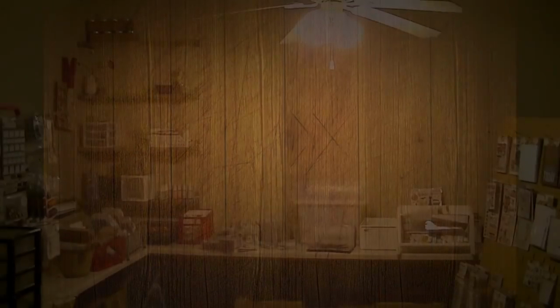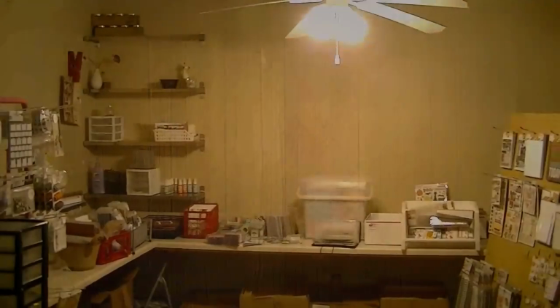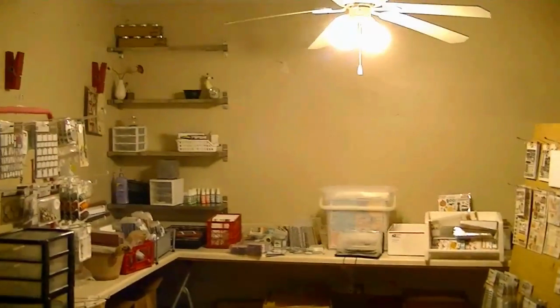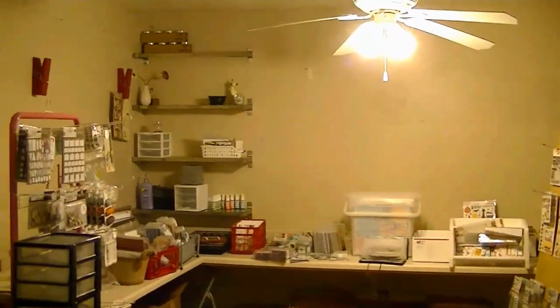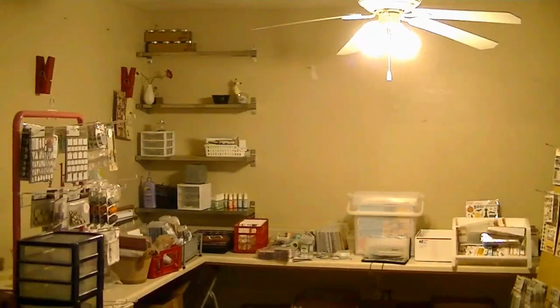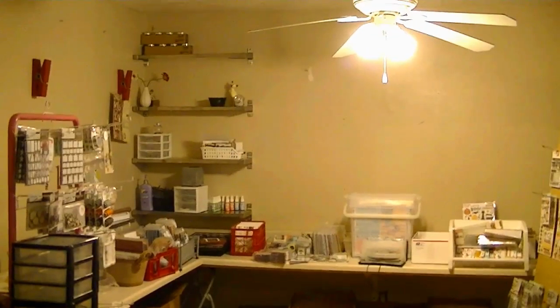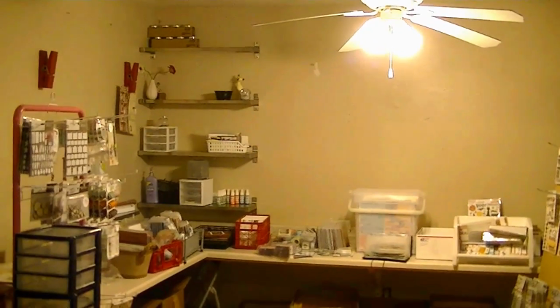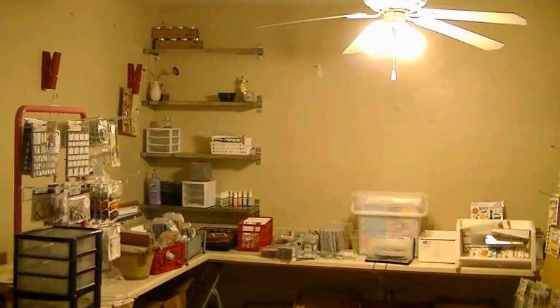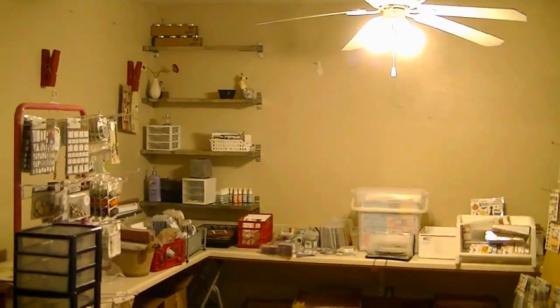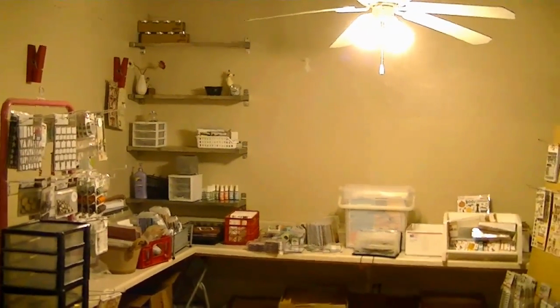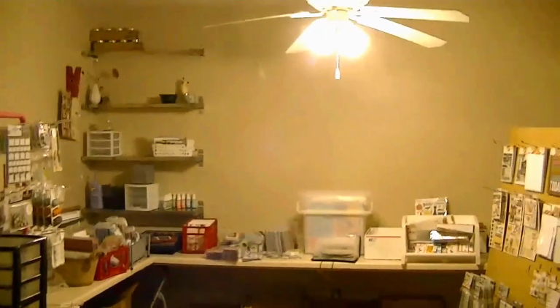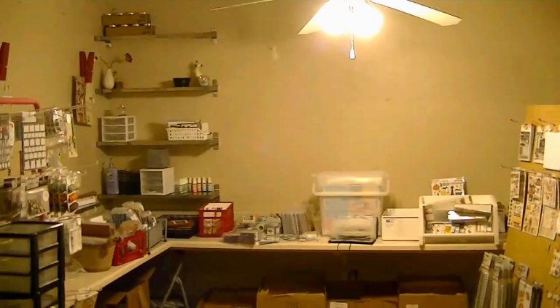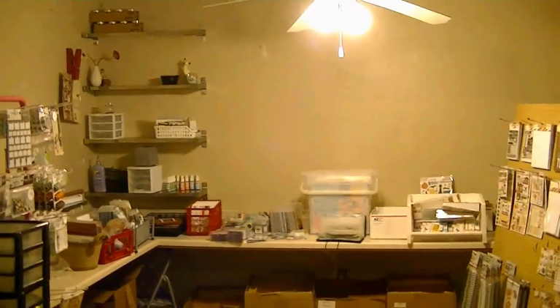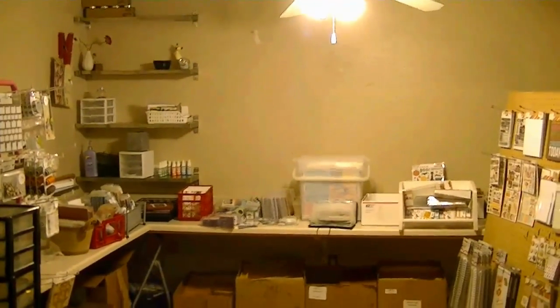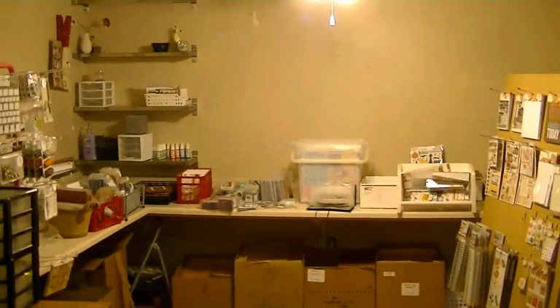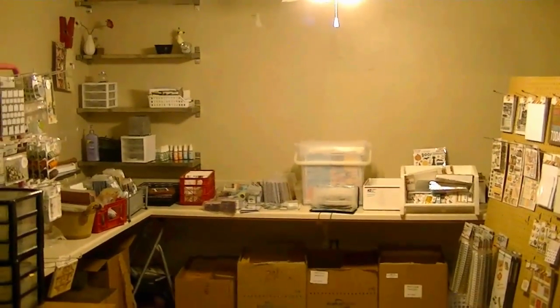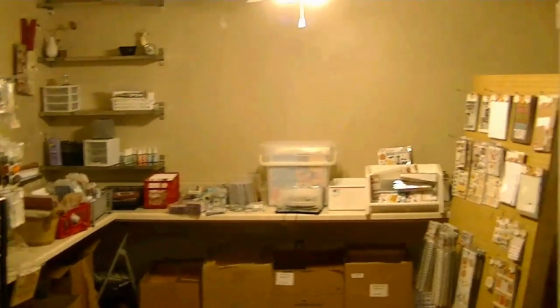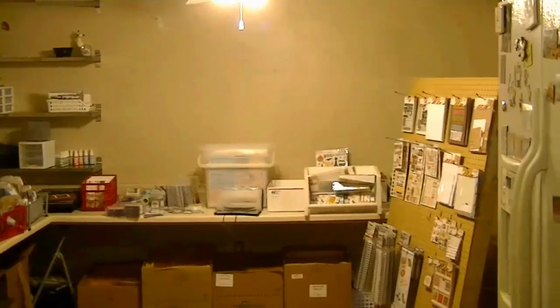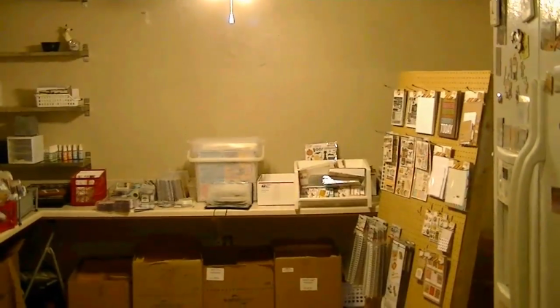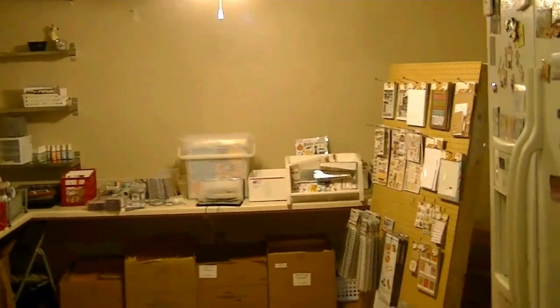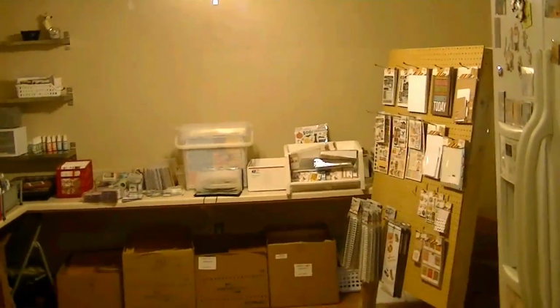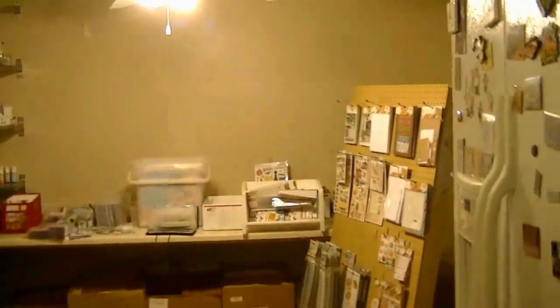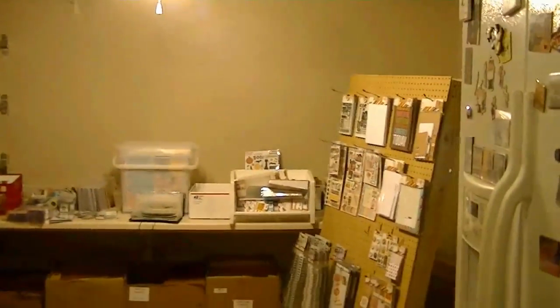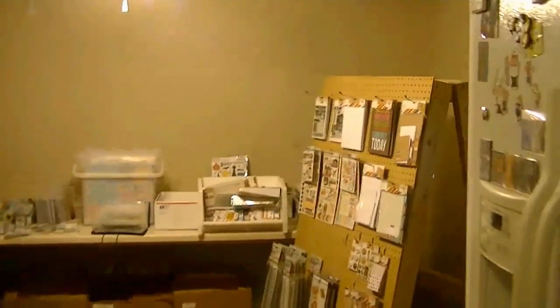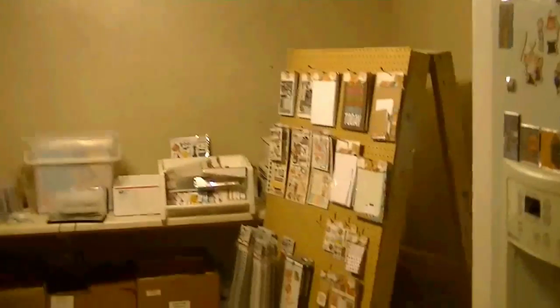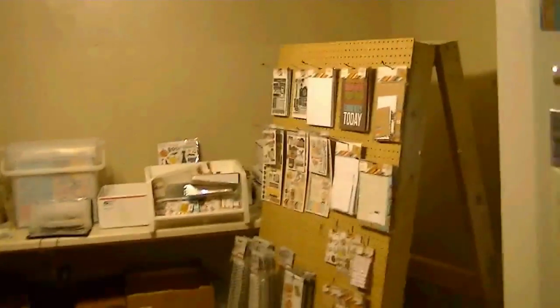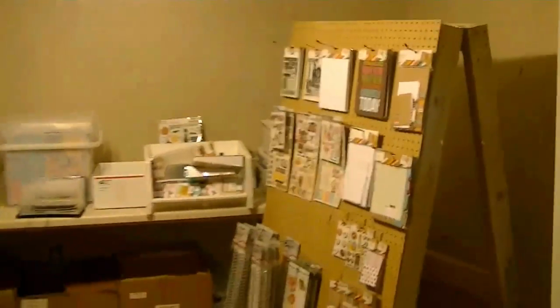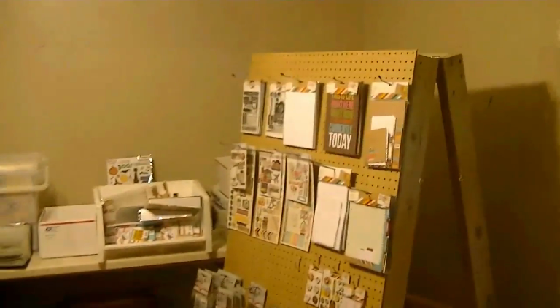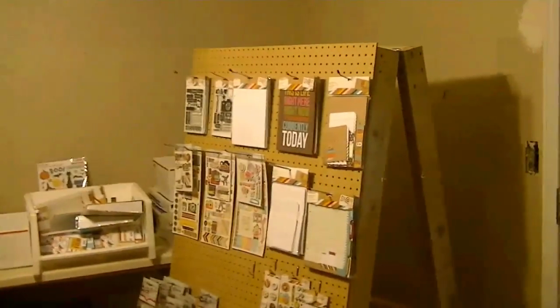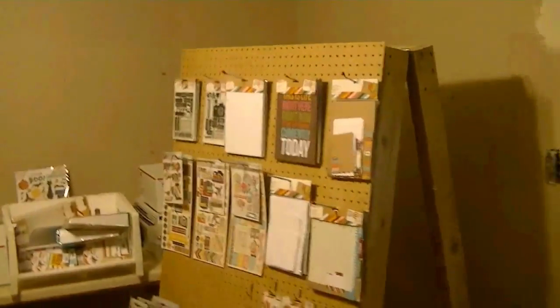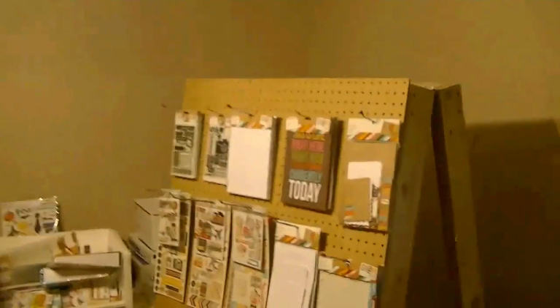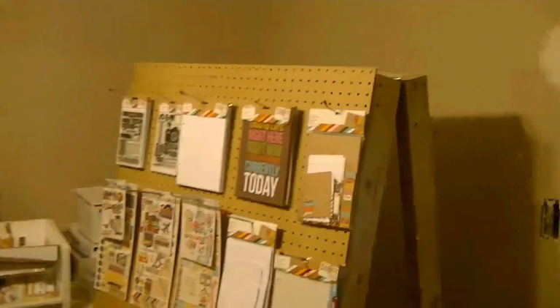Okay guys, this is for the girls in the scrappy resell room. I told you I would show you where I keep my inventory, so I'll start. This used to be my dining room and my friend Crystal made me this pegboard.